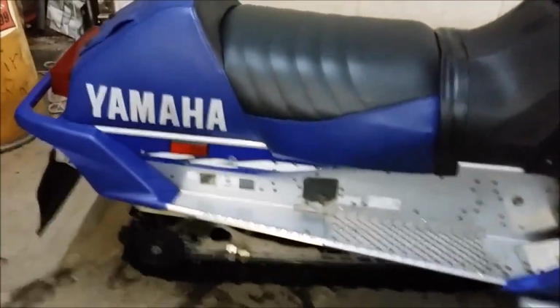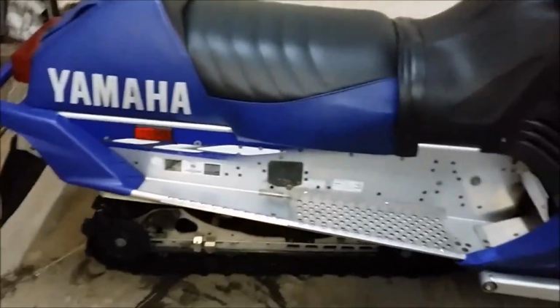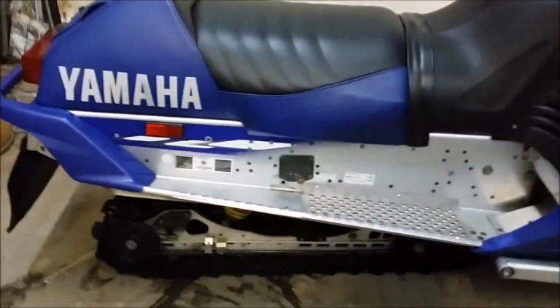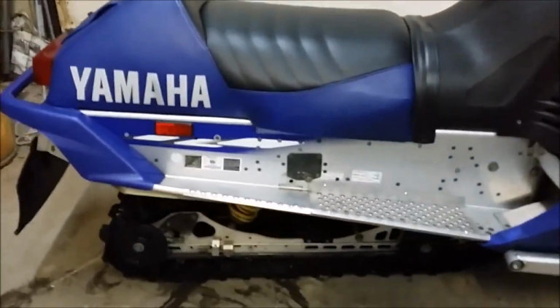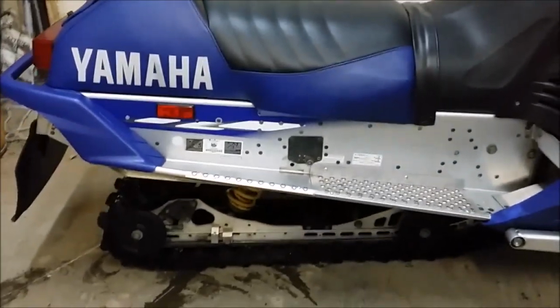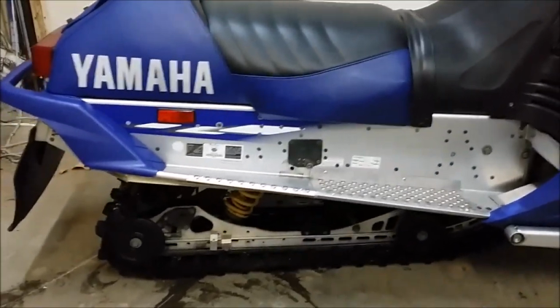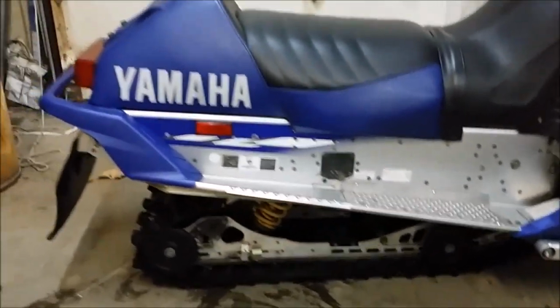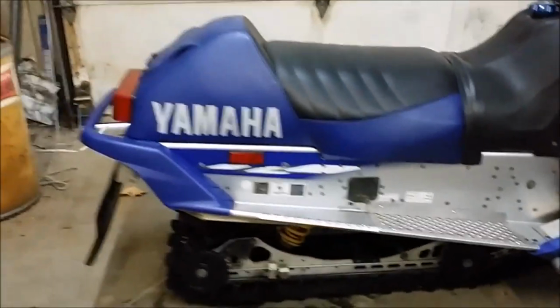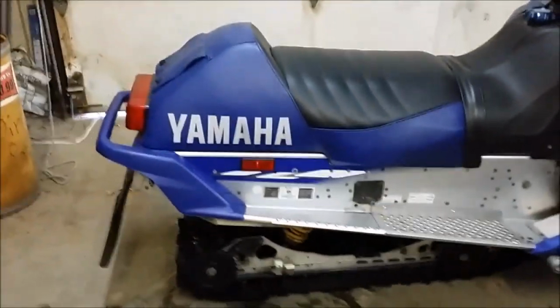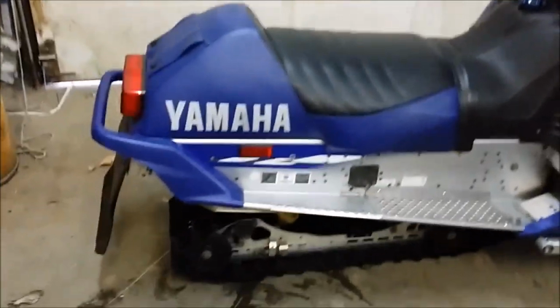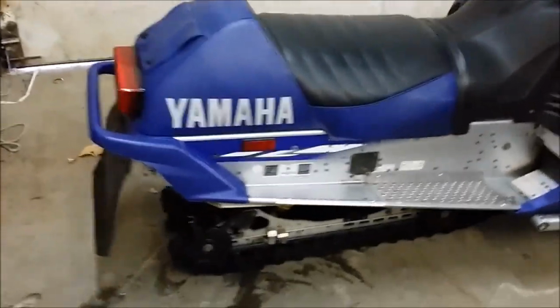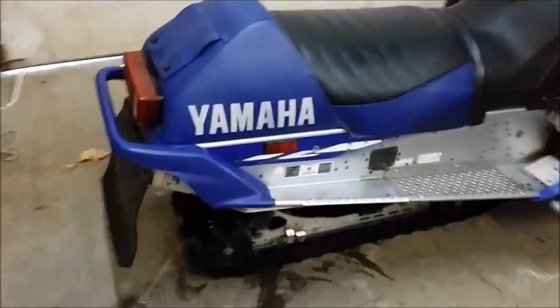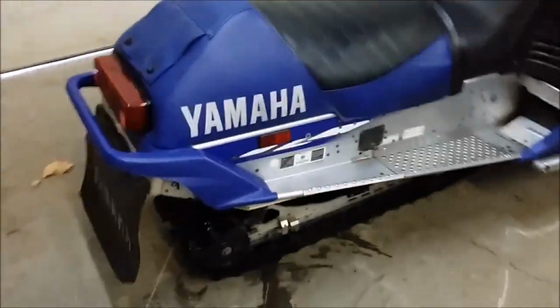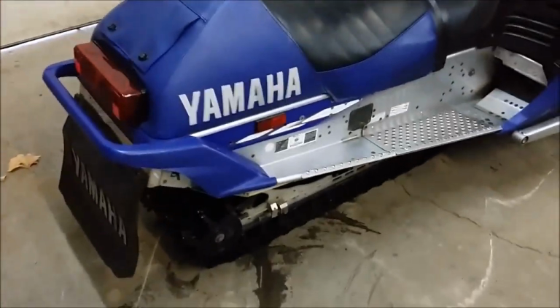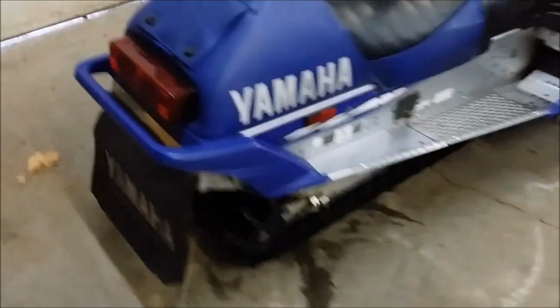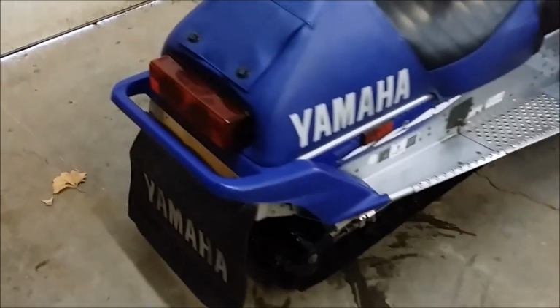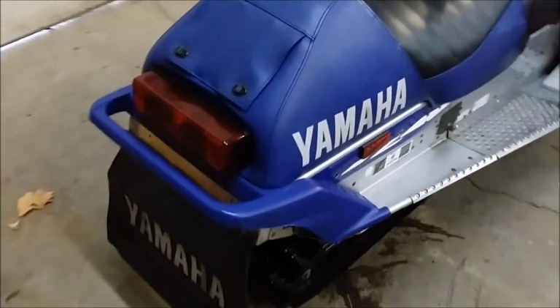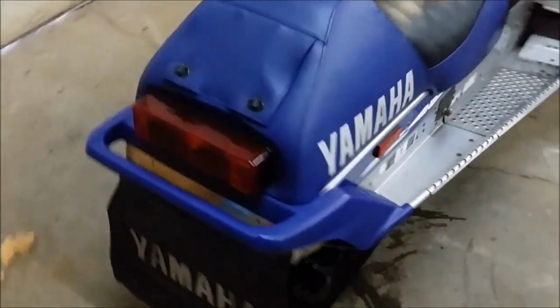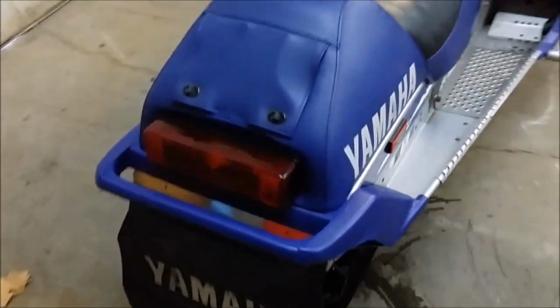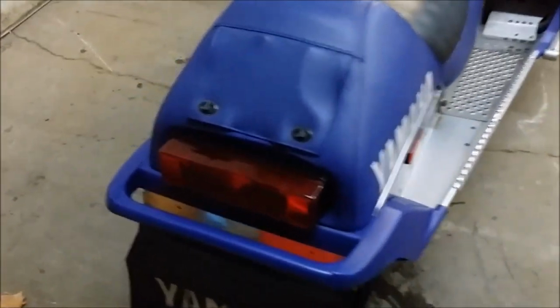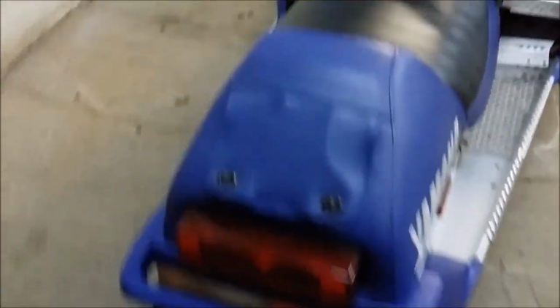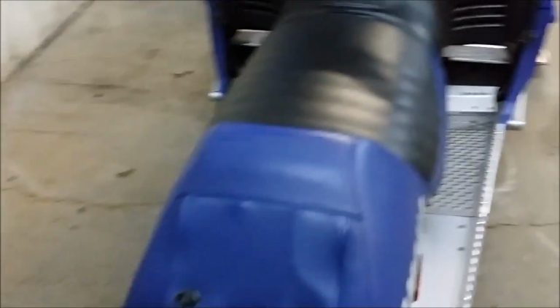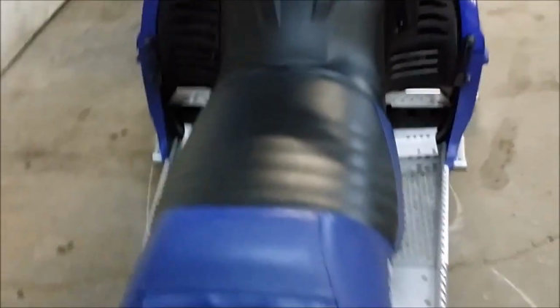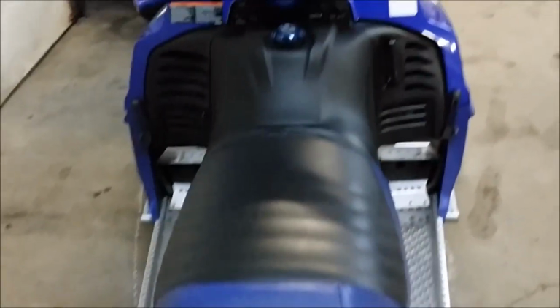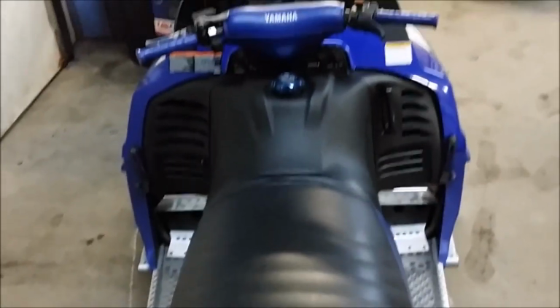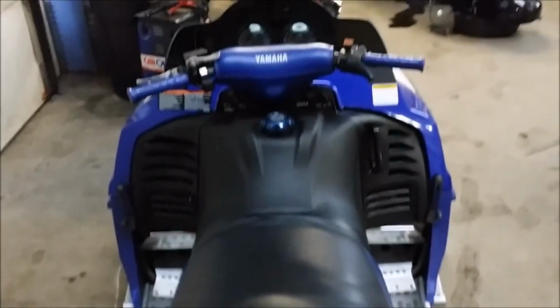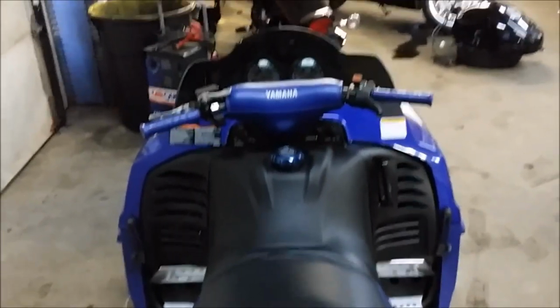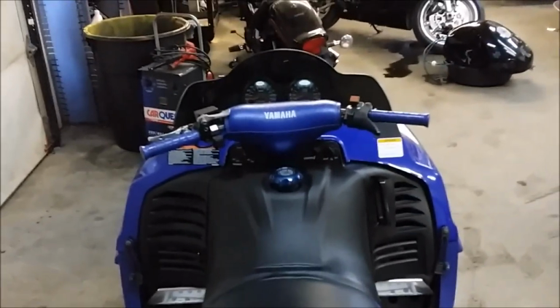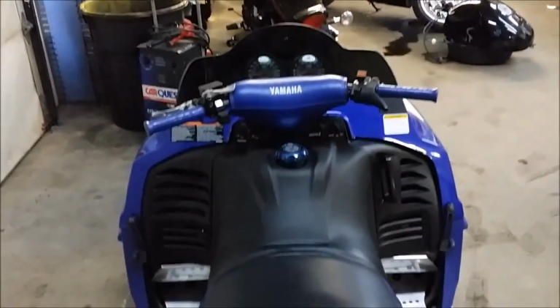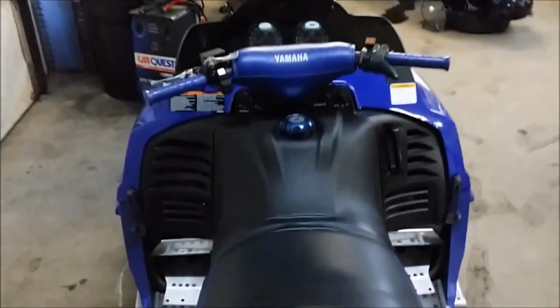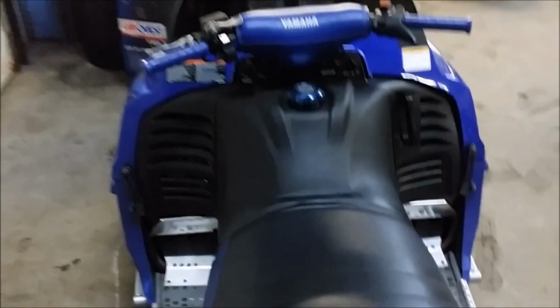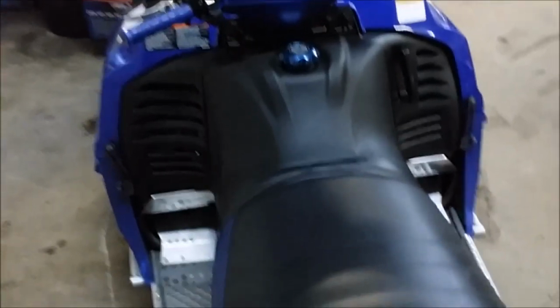These sleds are getting hard to find. Triple bender pipes, M10 suspension, and an inch and a quarter ripsaw track. This one's done right. It's super clean with low miles.